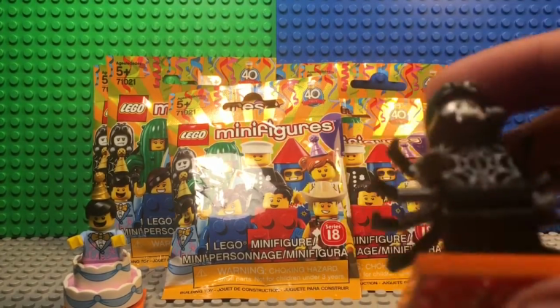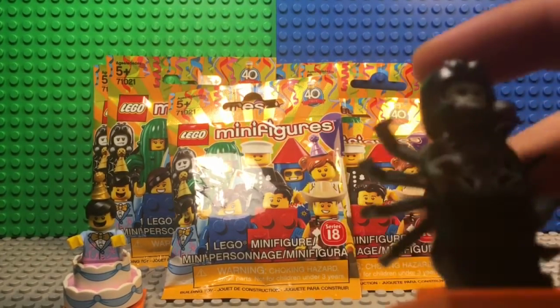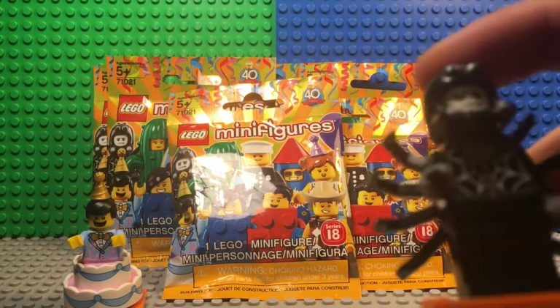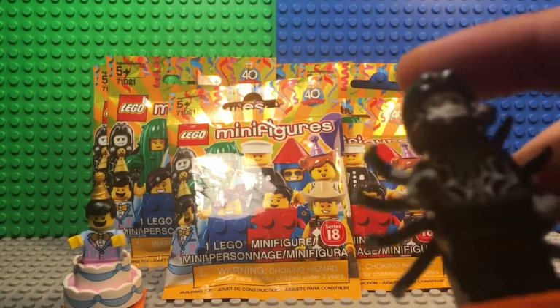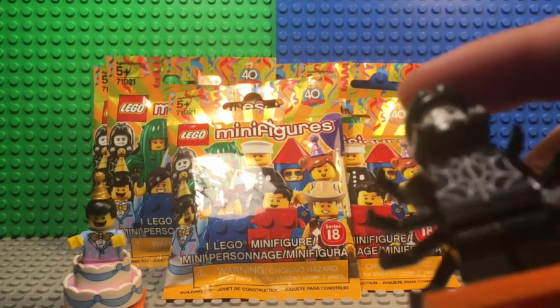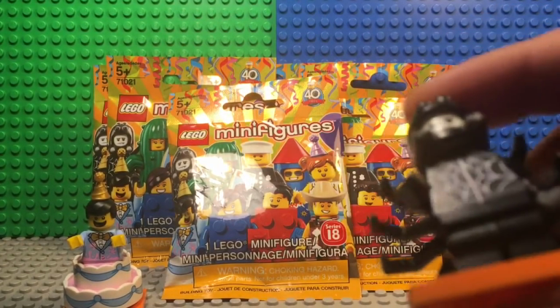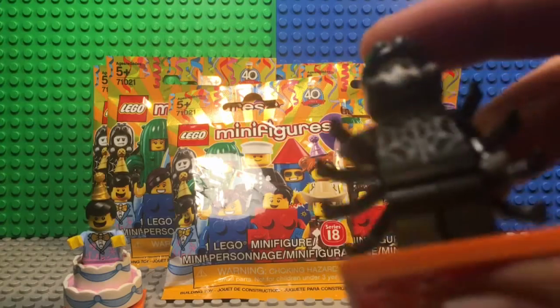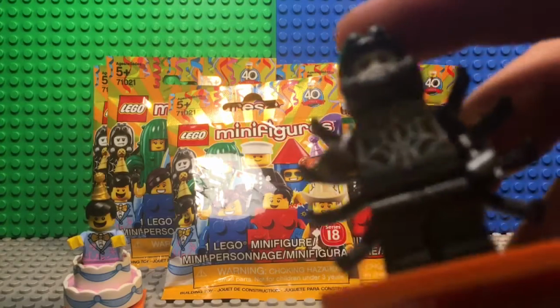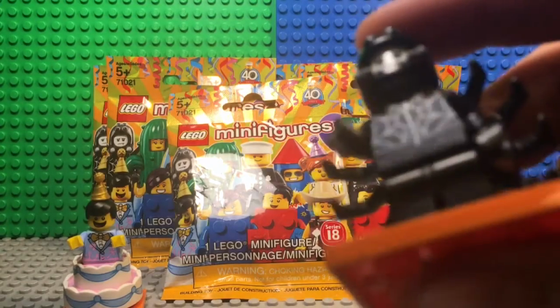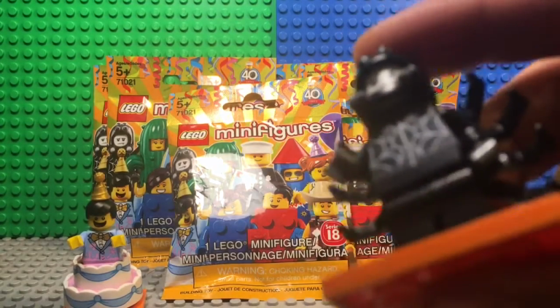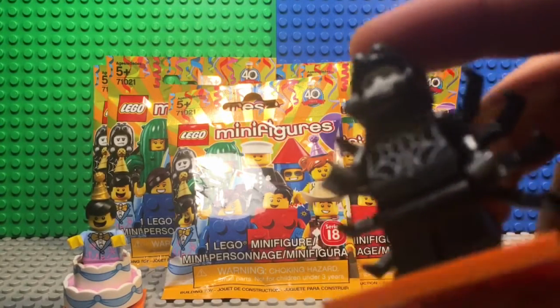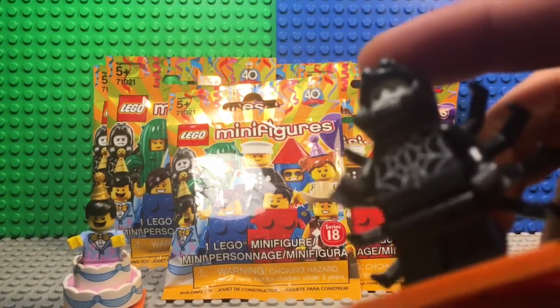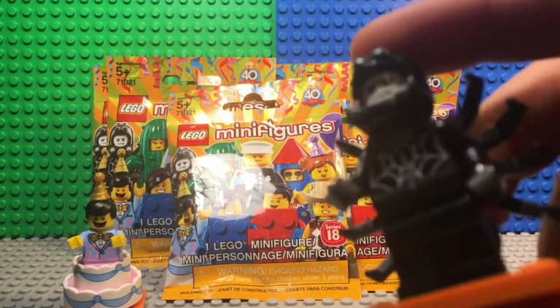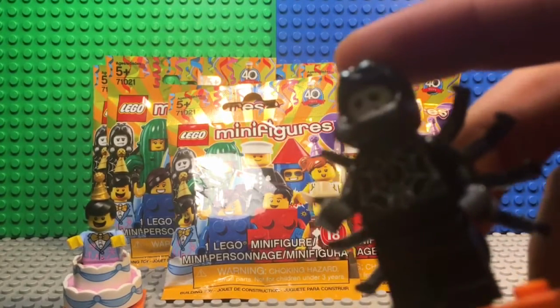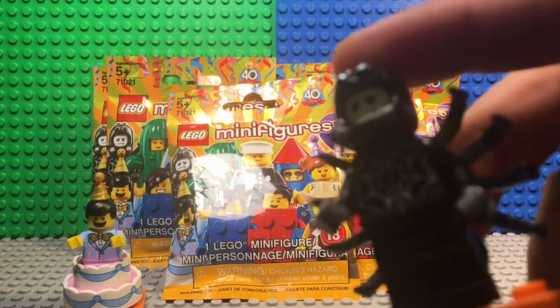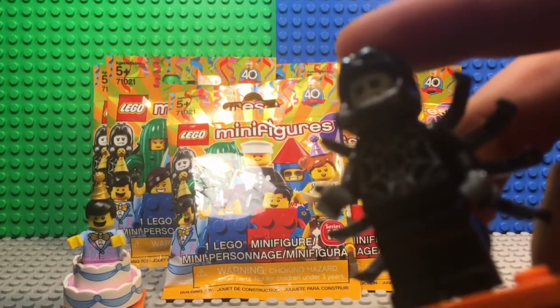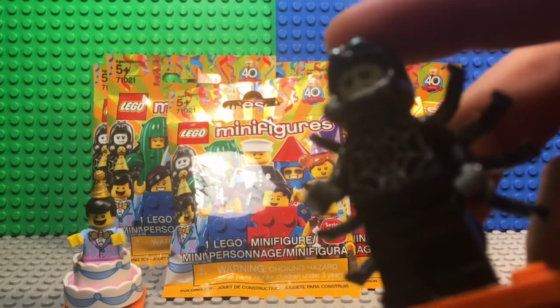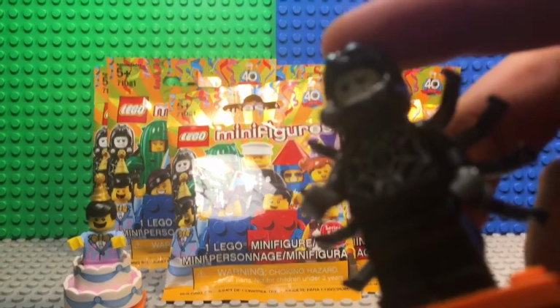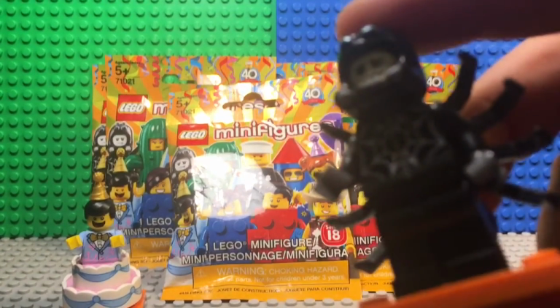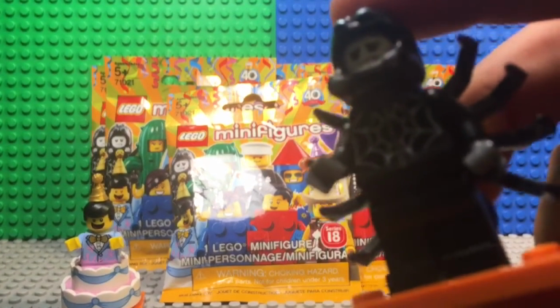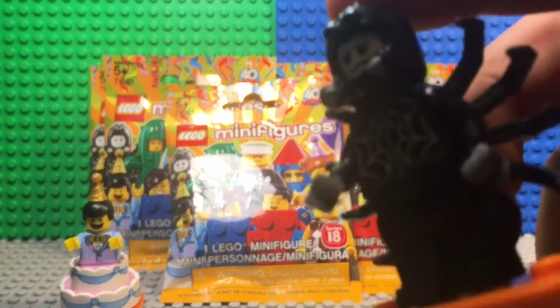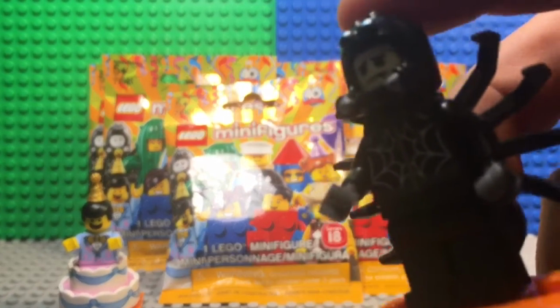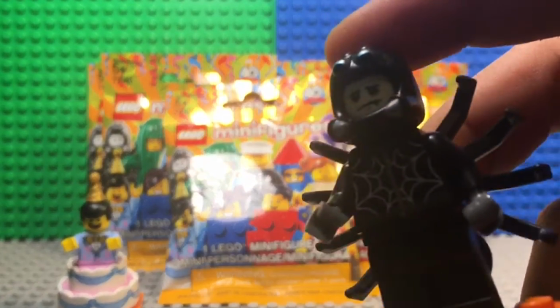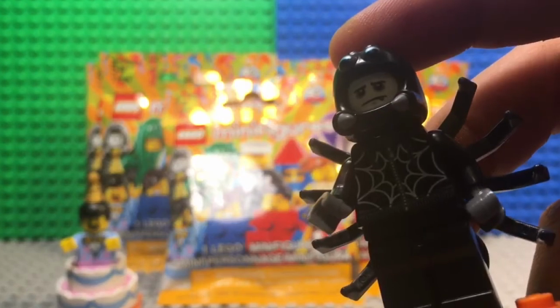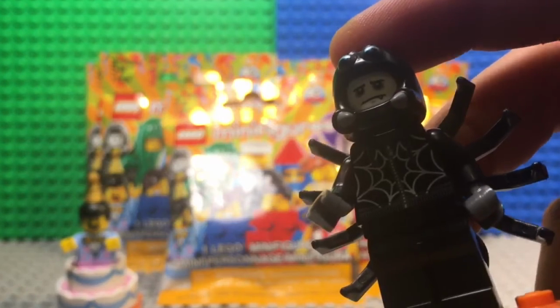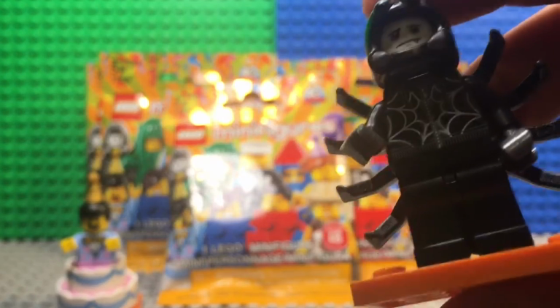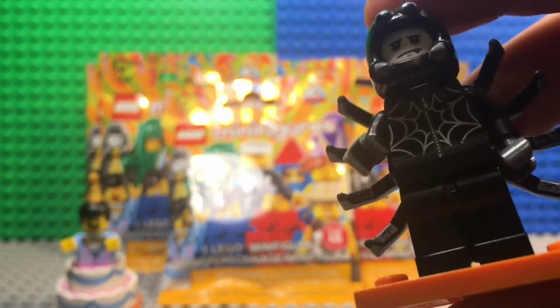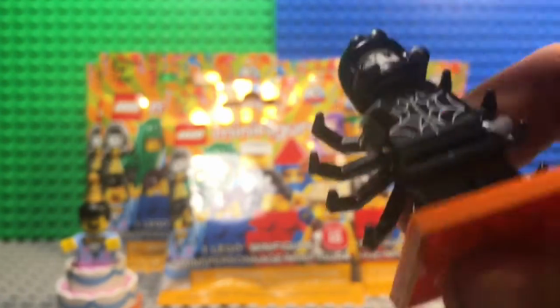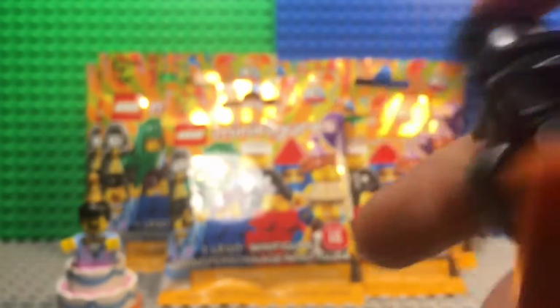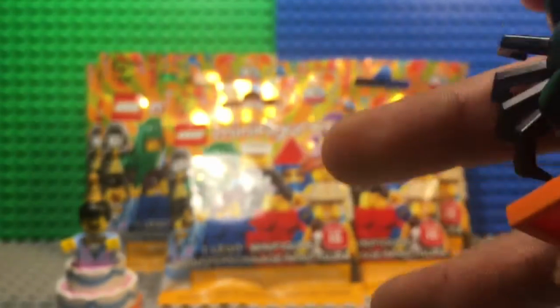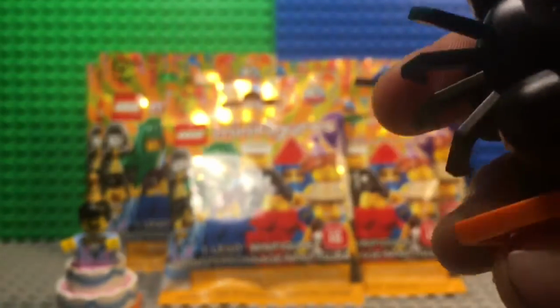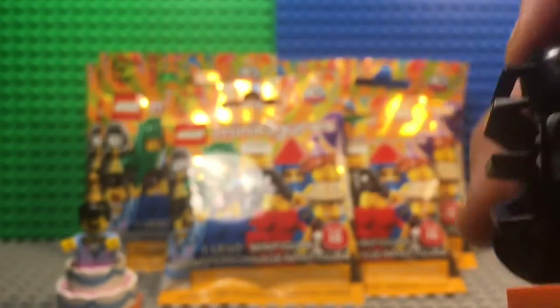I really like his jacket with the little zipper right there and the detail of the web and stuff.